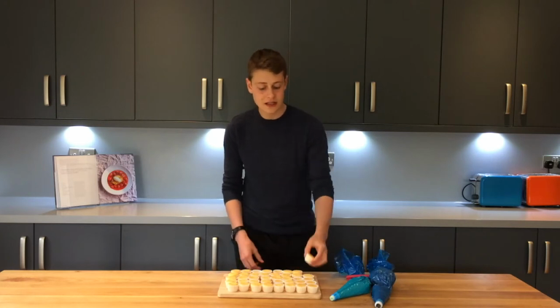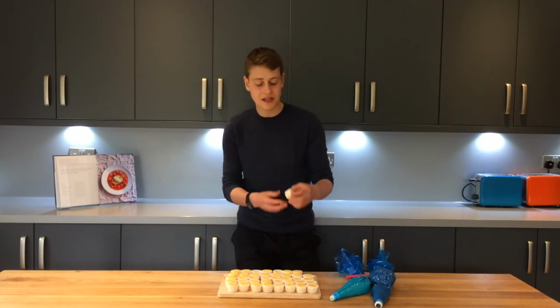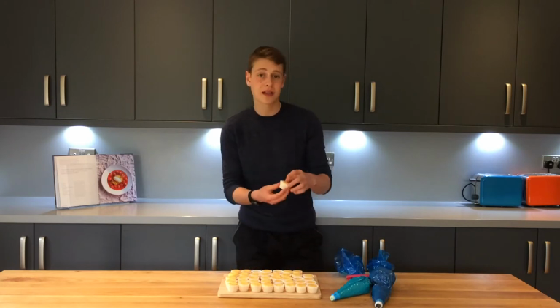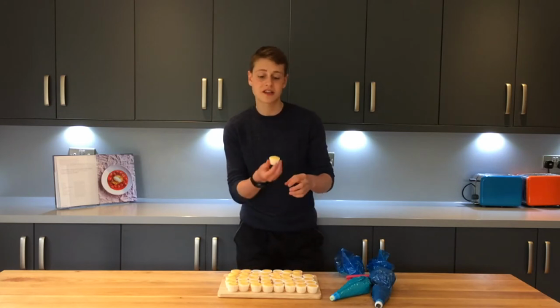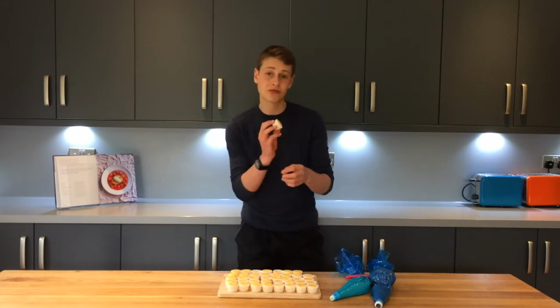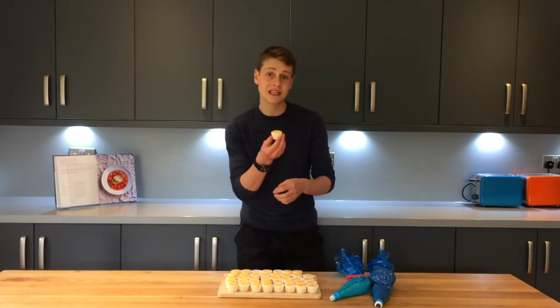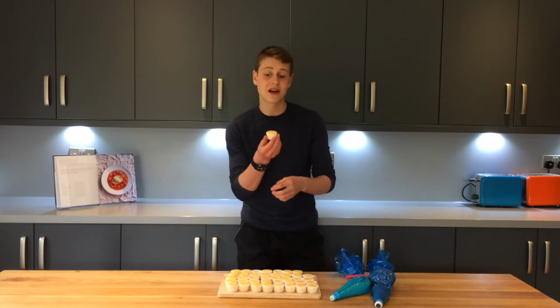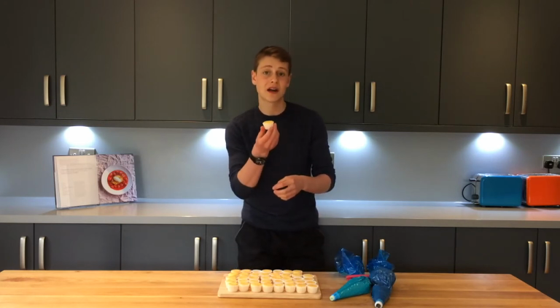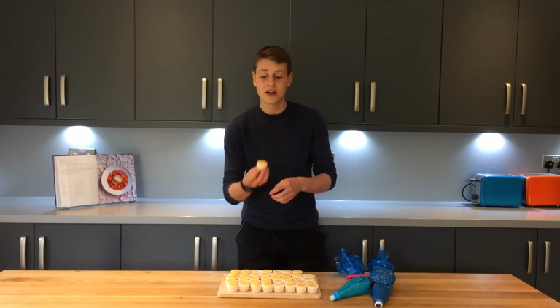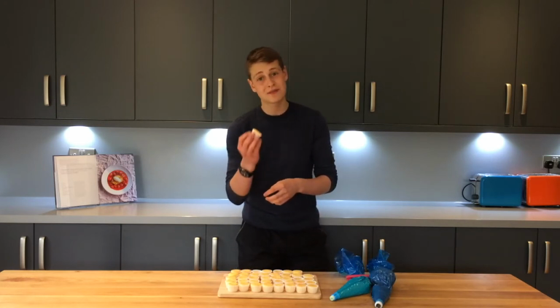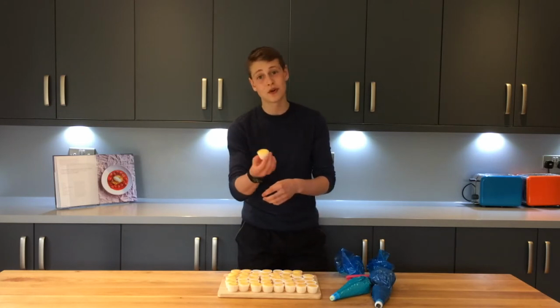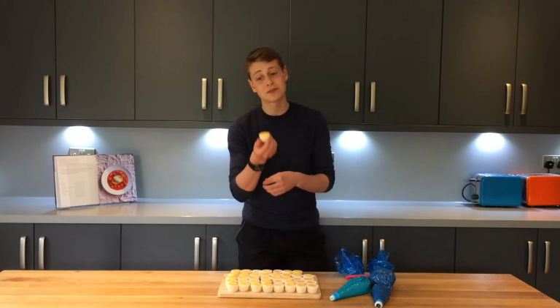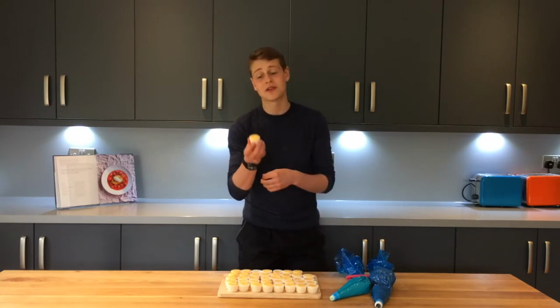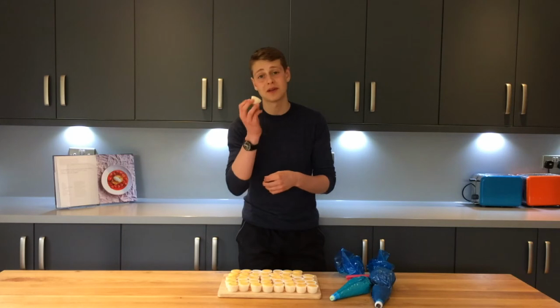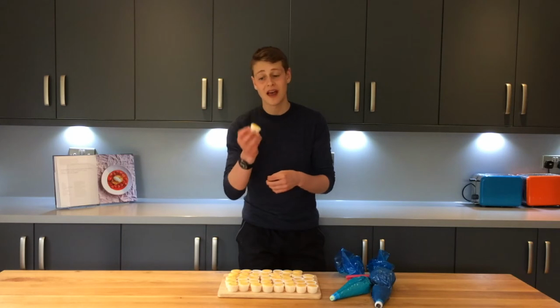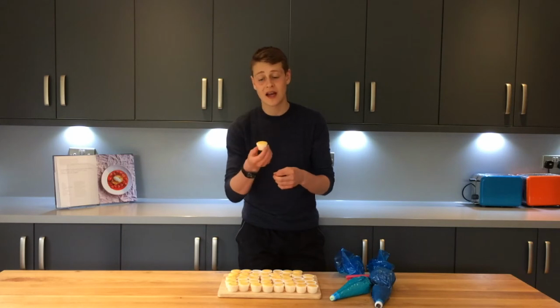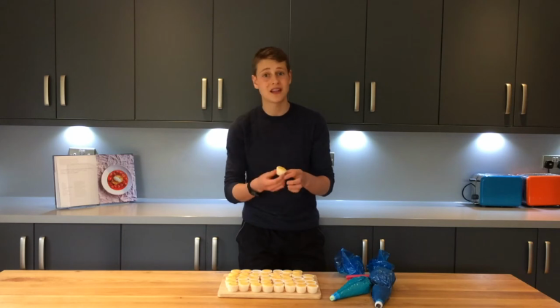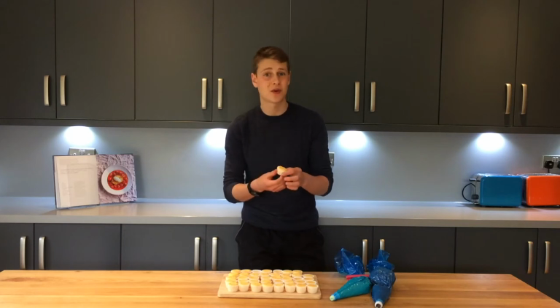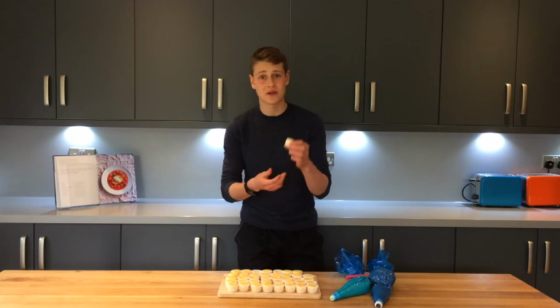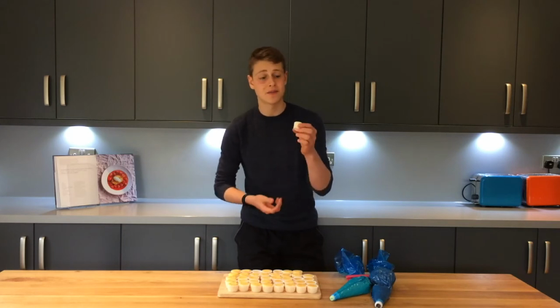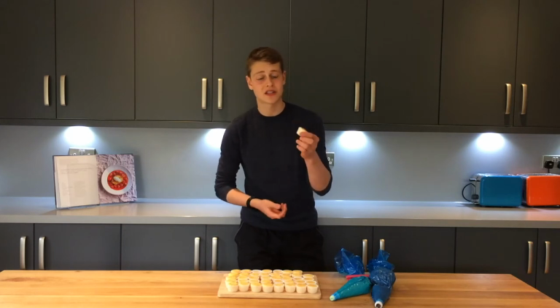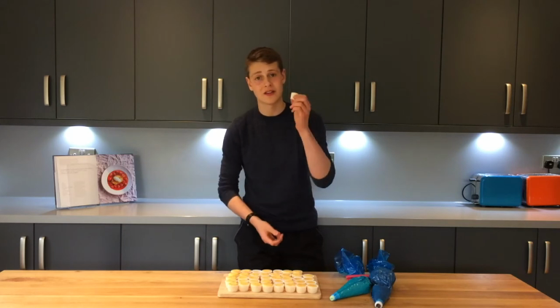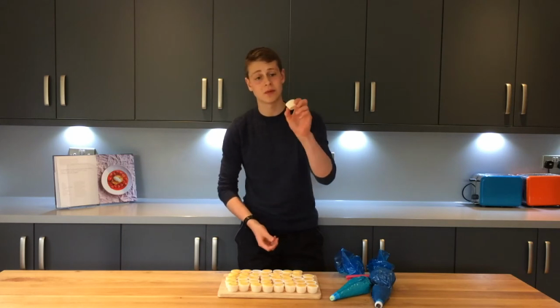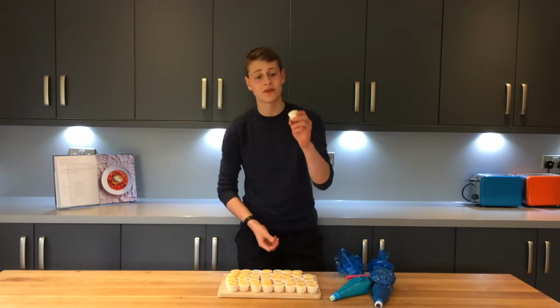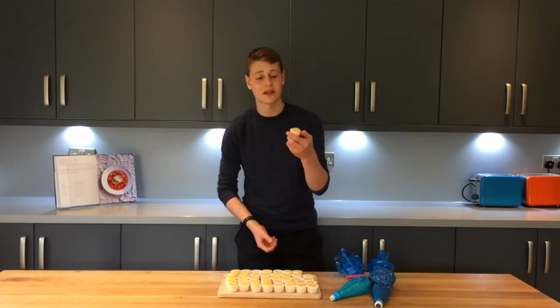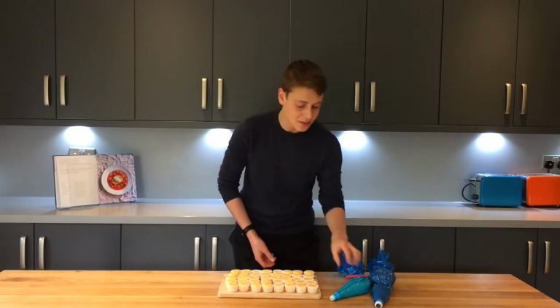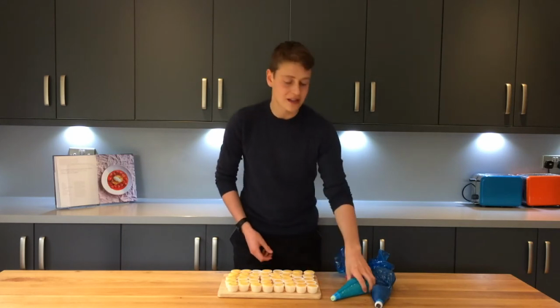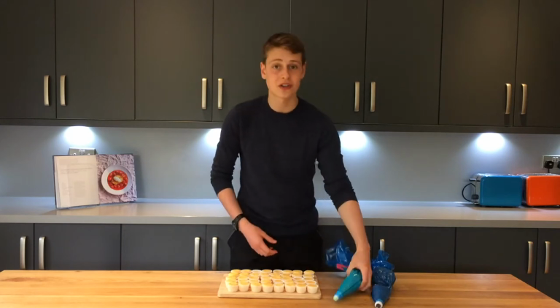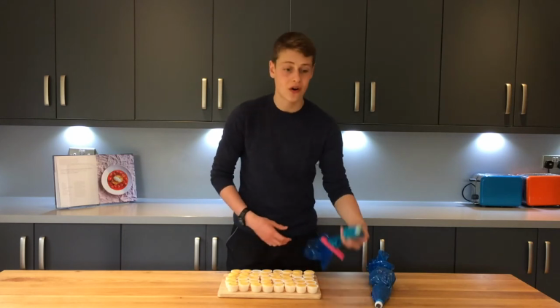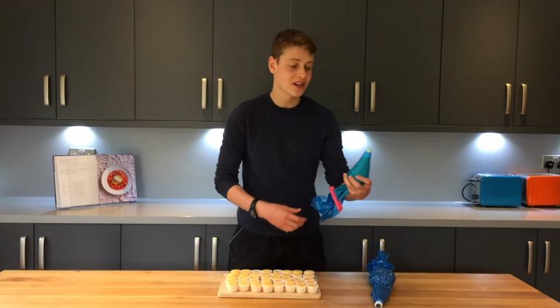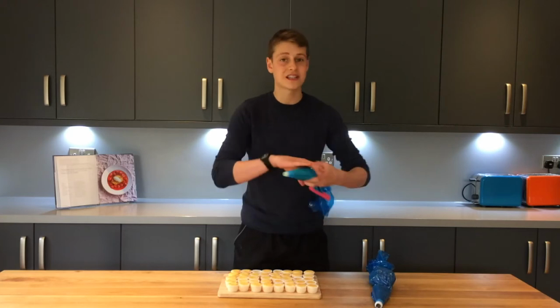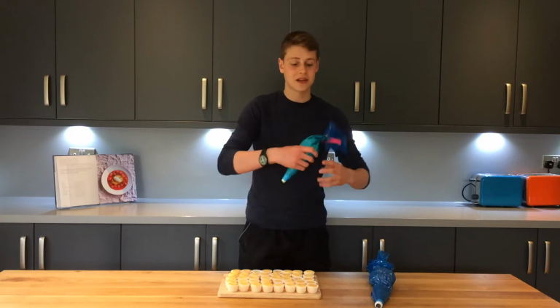These mini cupcake cases are really easy to come by. You just make a normal sponge recipe and bake them for about nine minutes and it should be perfect. I'm going to get started on icing these cupcakes.